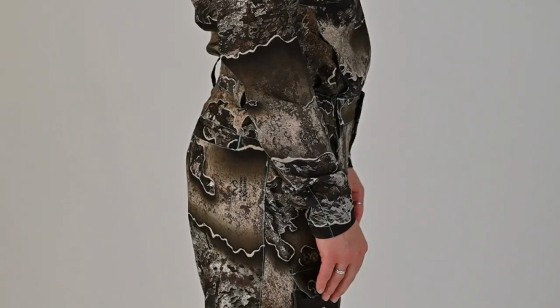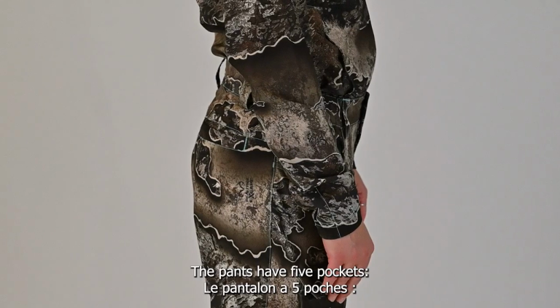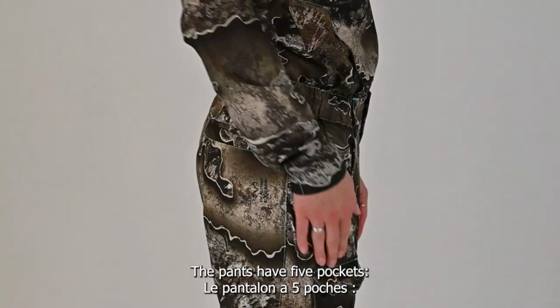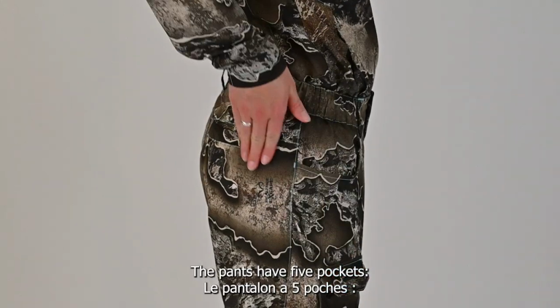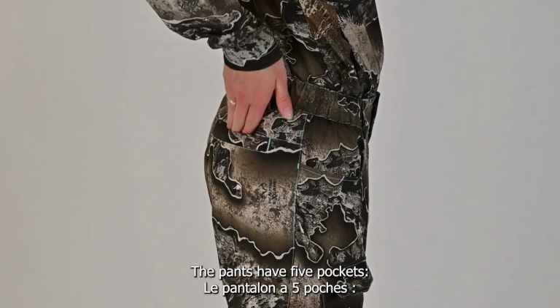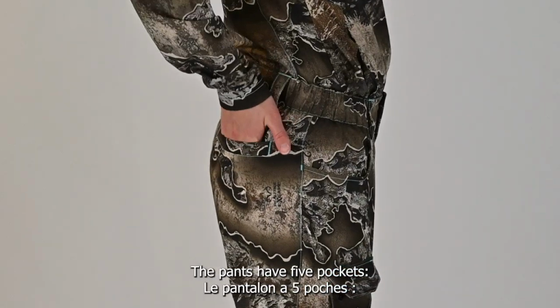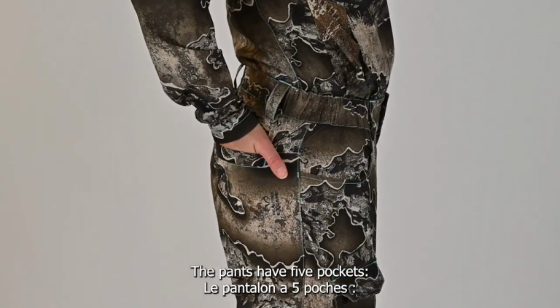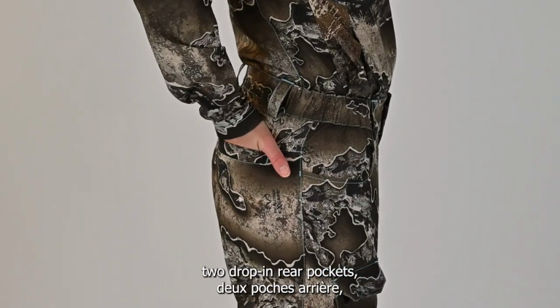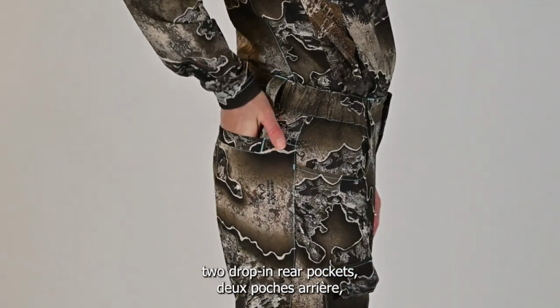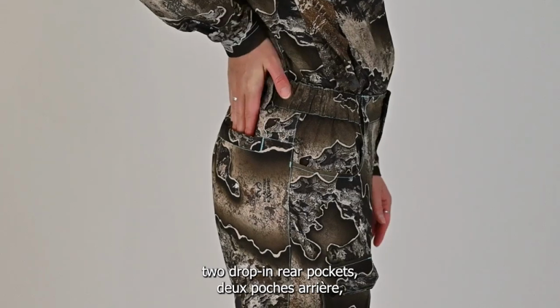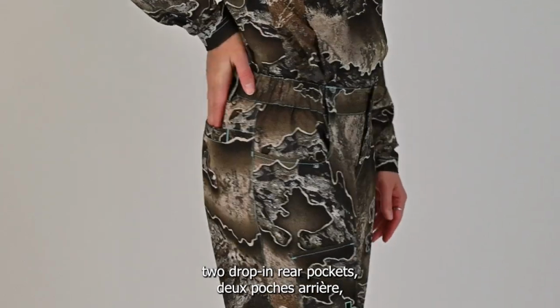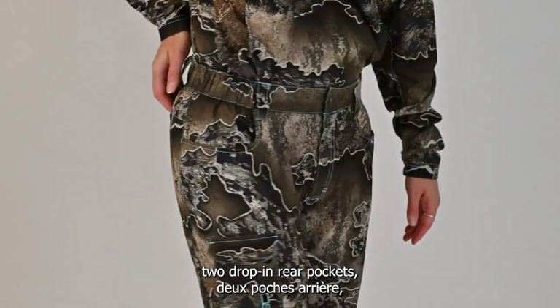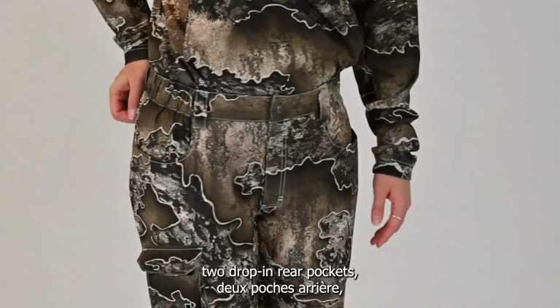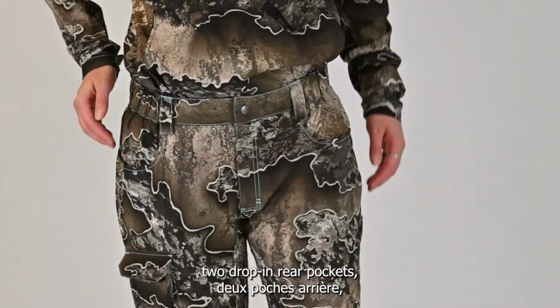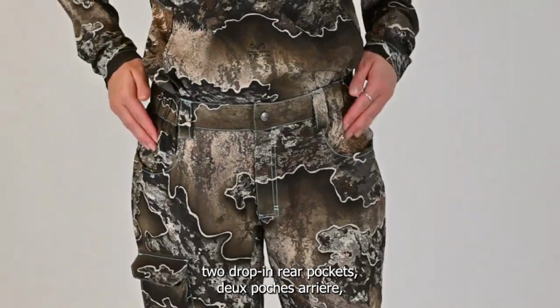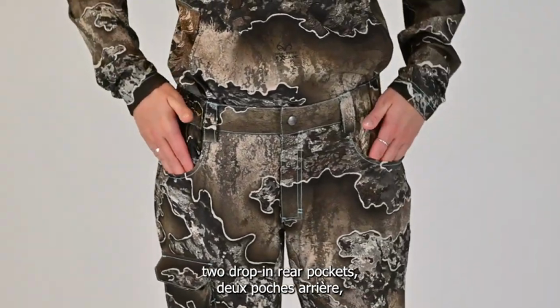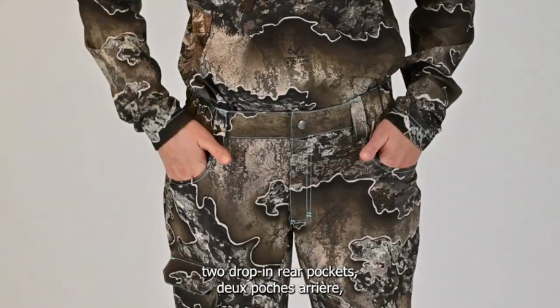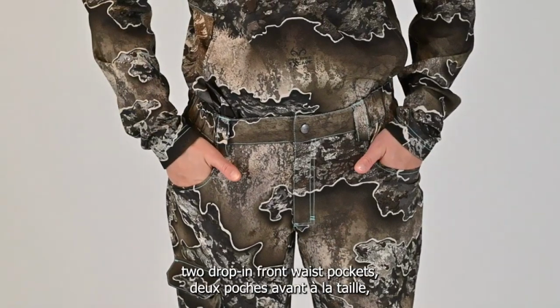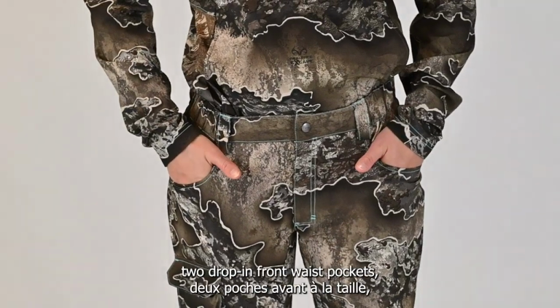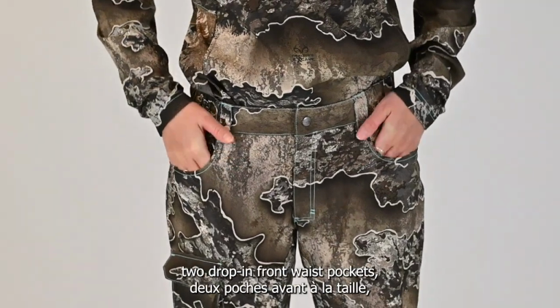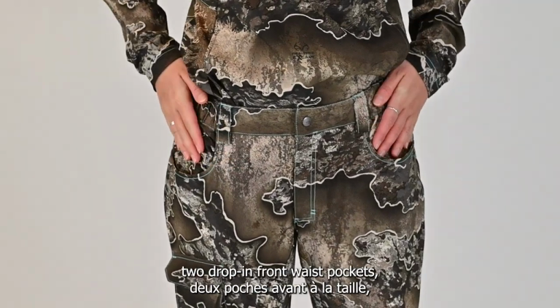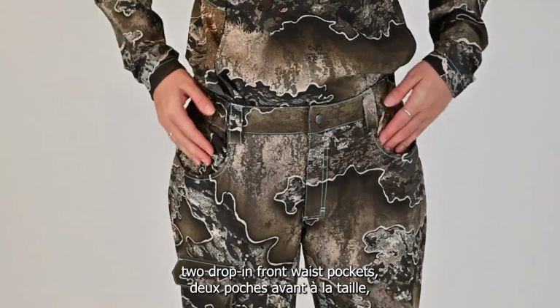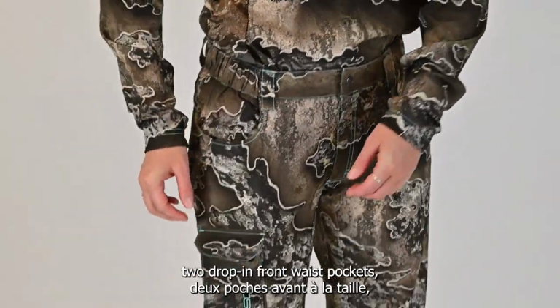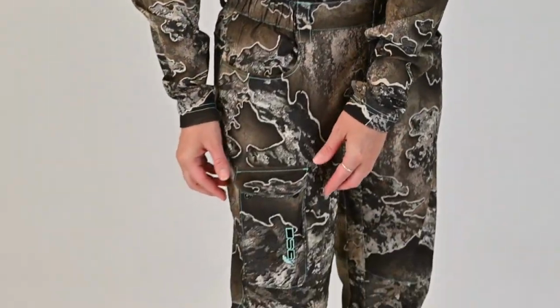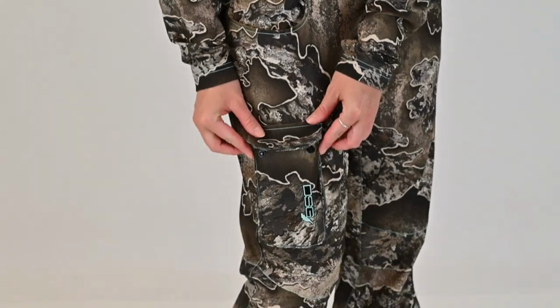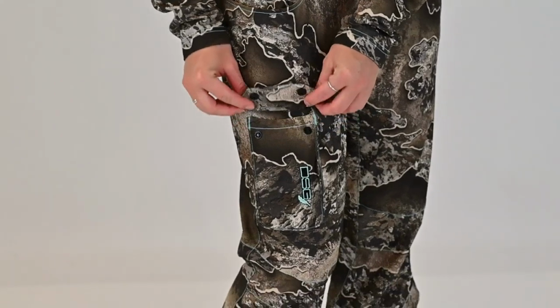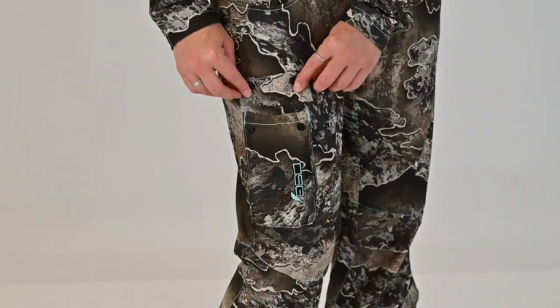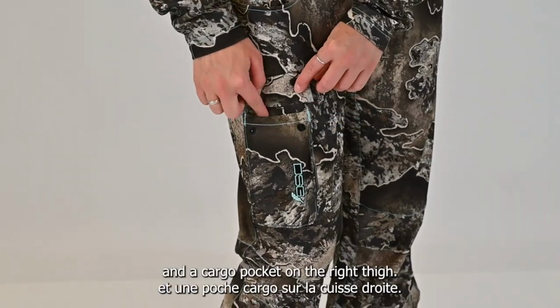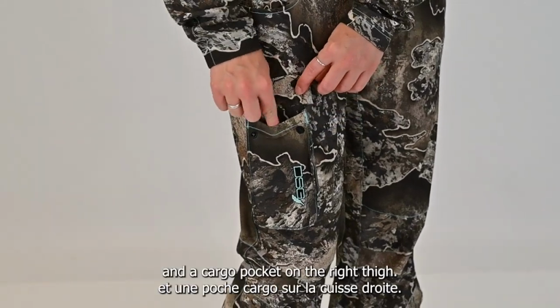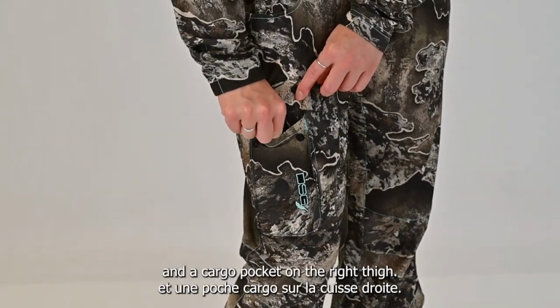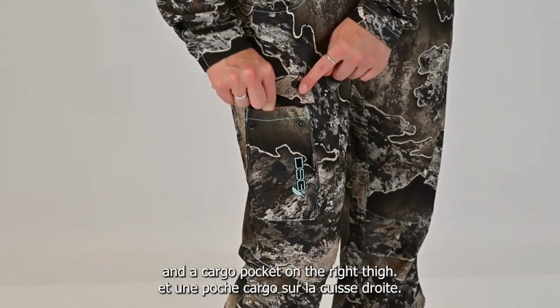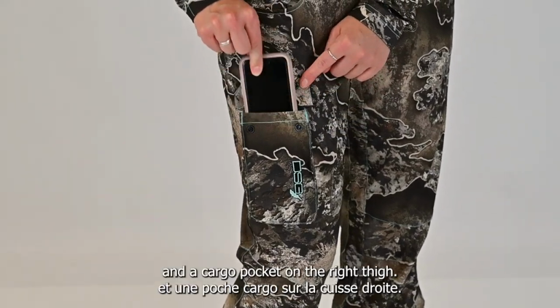The pants have five pockets: two drop-in rear pockets, two drop-in front waist pockets, and a cargo pocket on the right thigh.